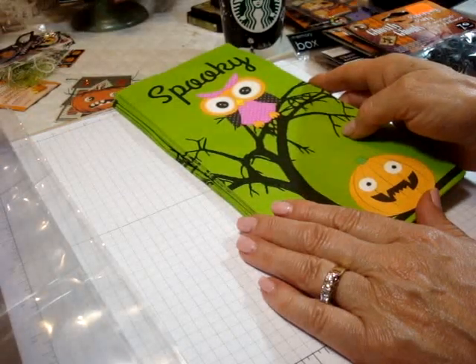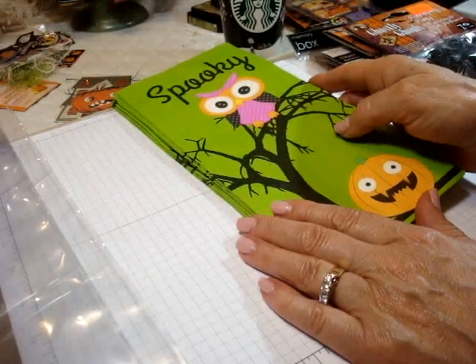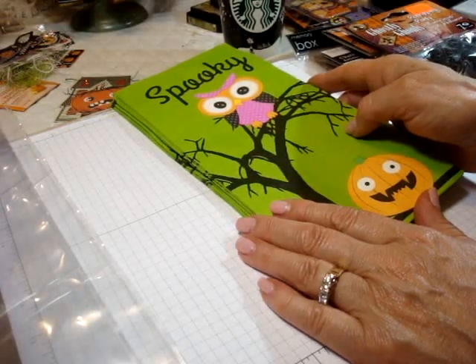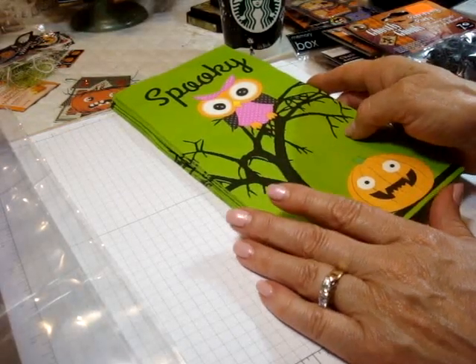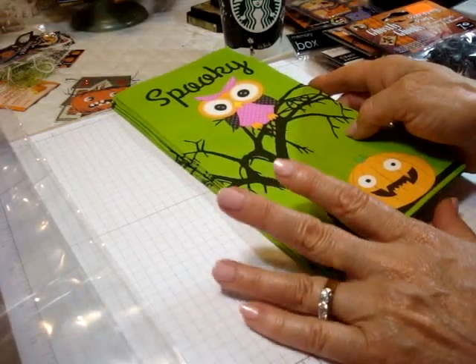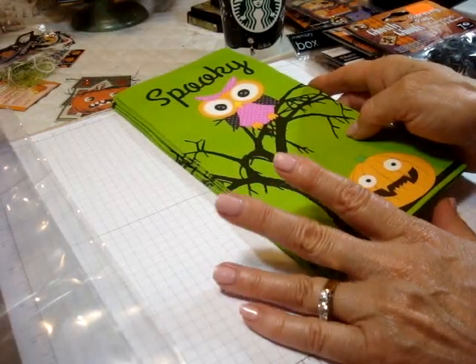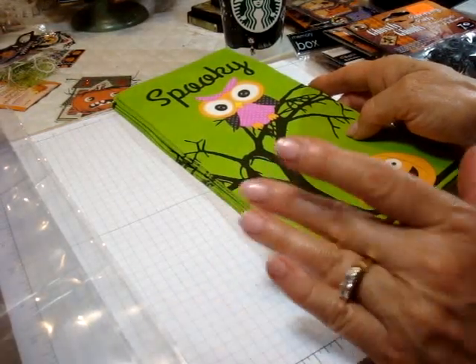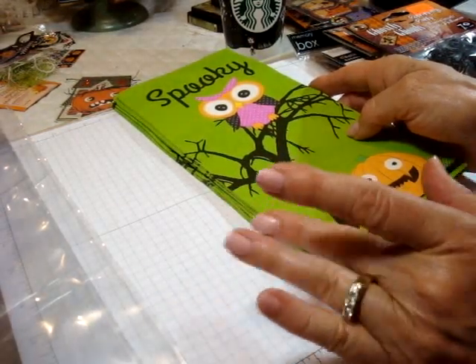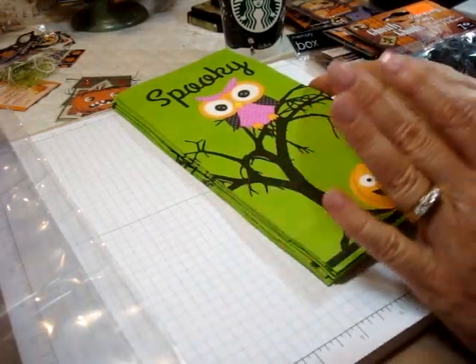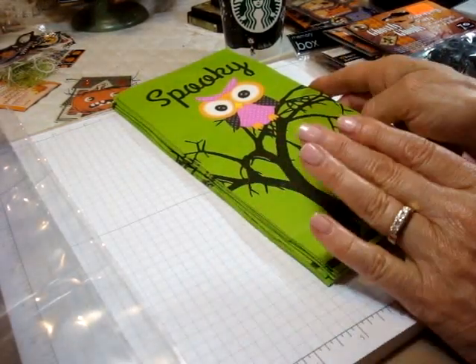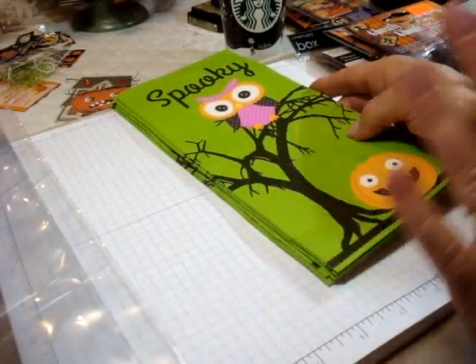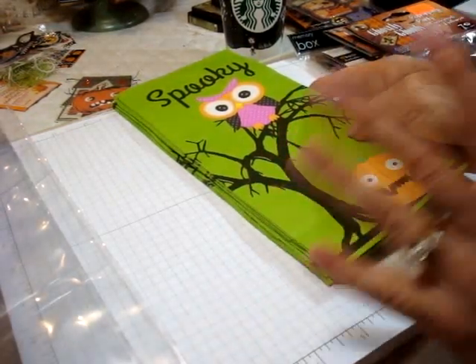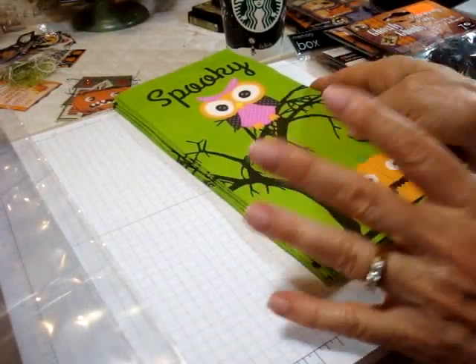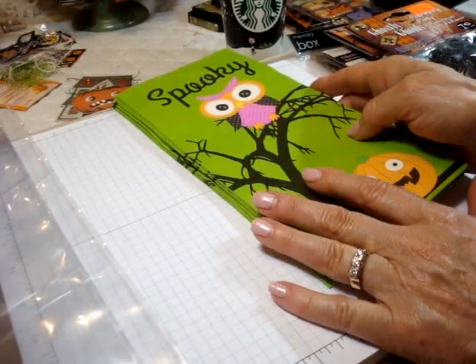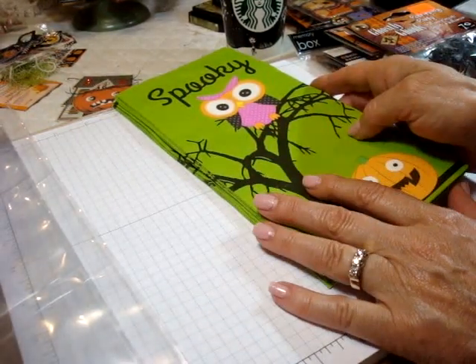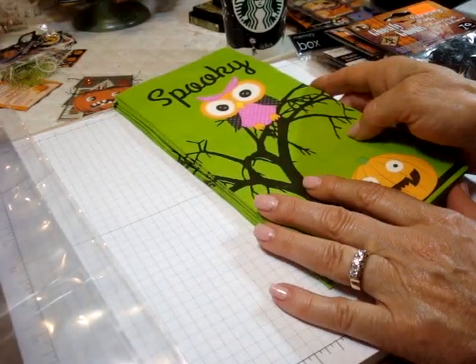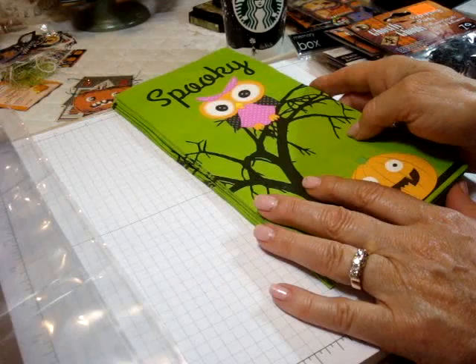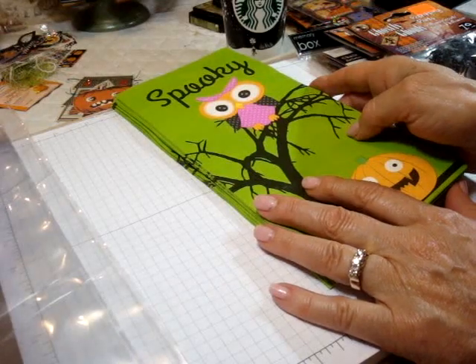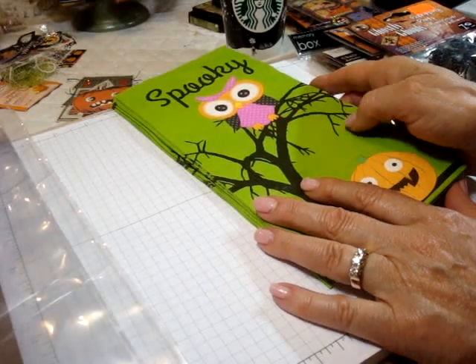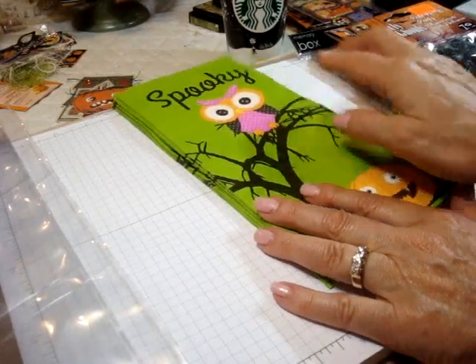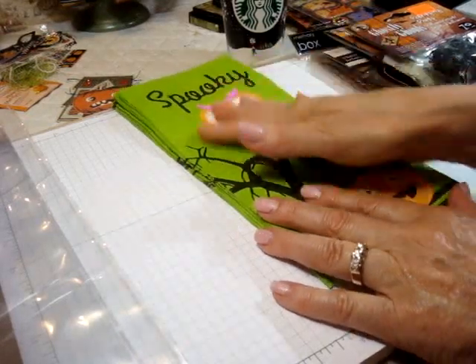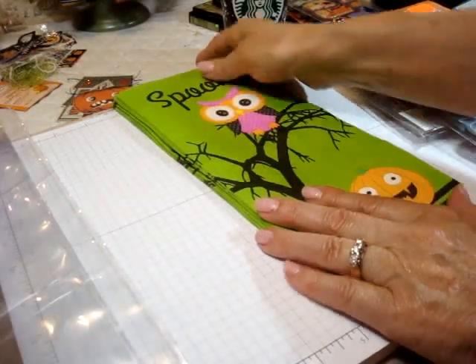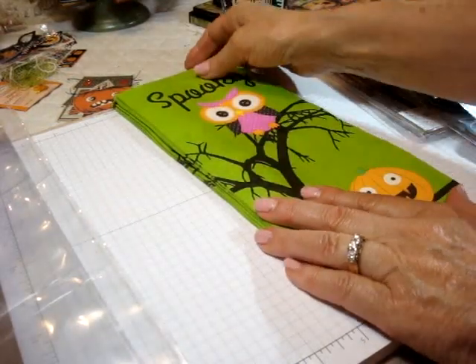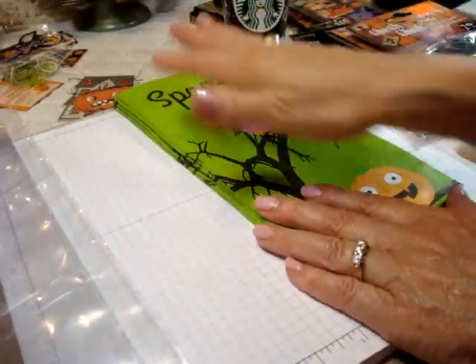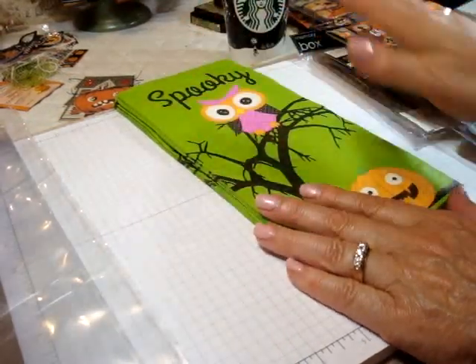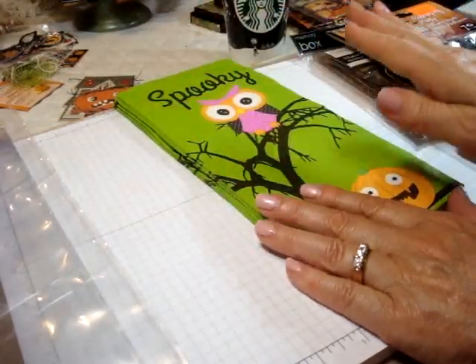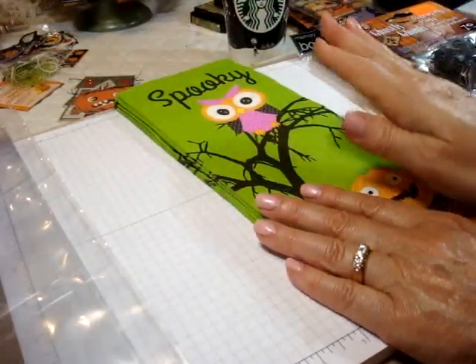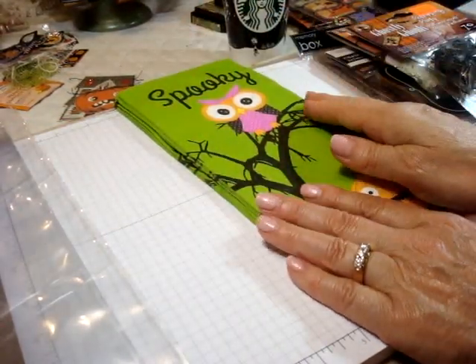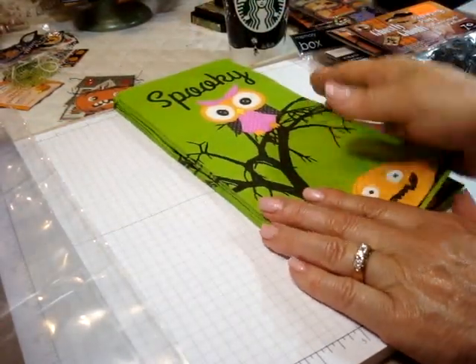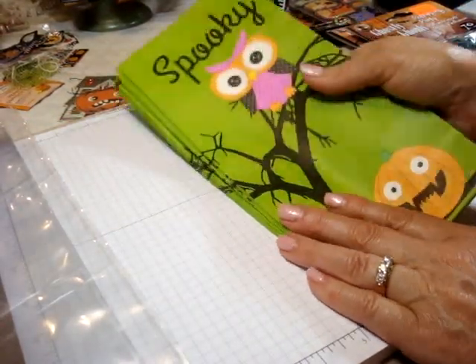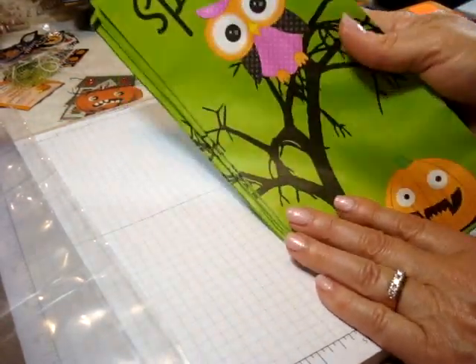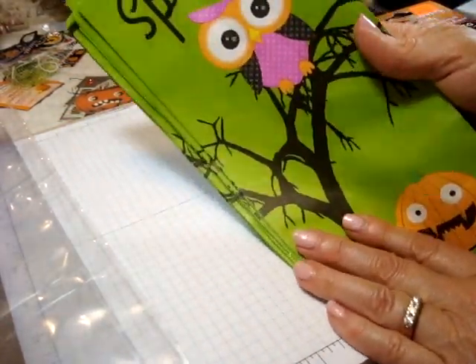It's always so hard to get back into working mode. But I couldn't help myself and I had to go to the dollar store because I know Halloween stuff is out right now. So I'm going to show you a few things that I got.